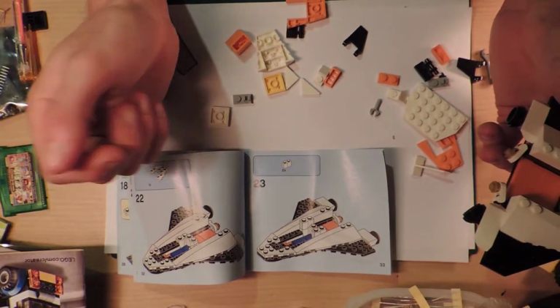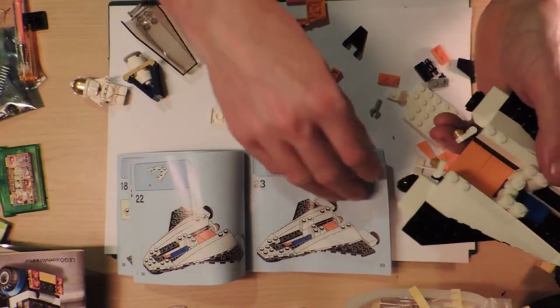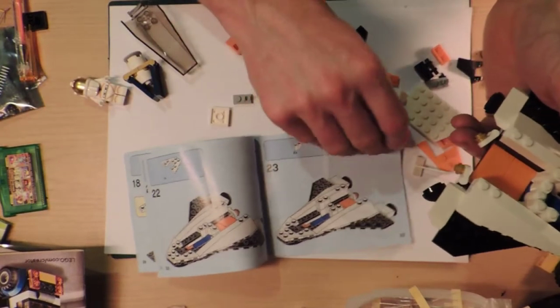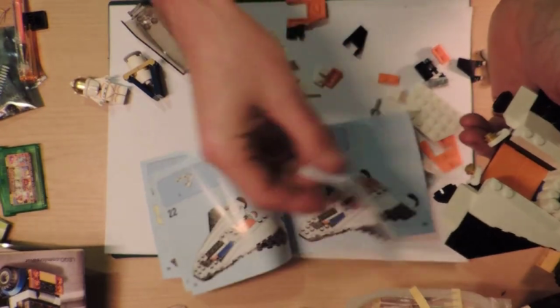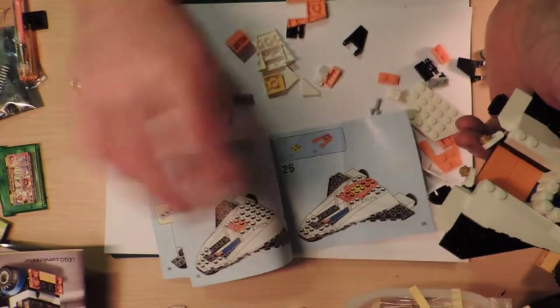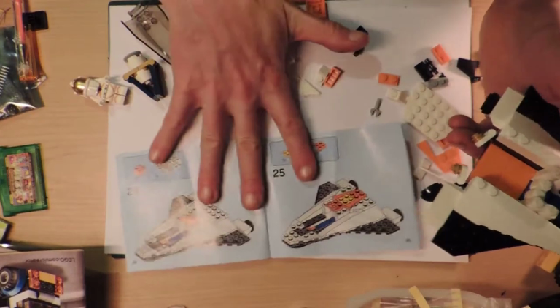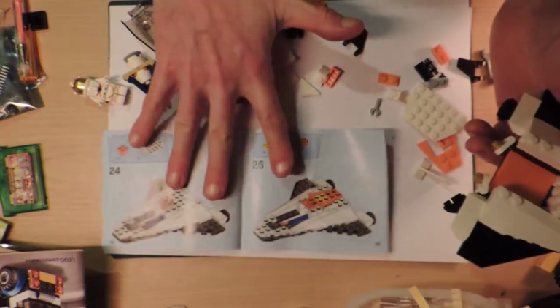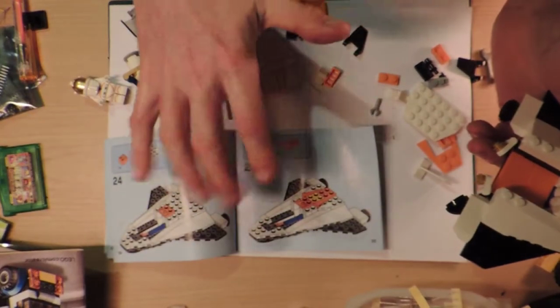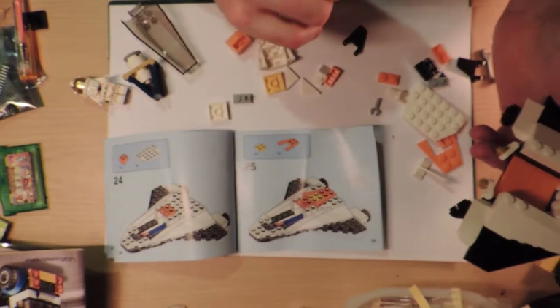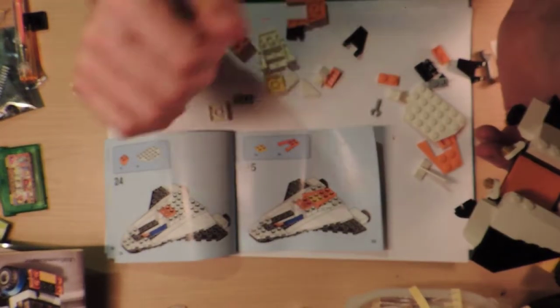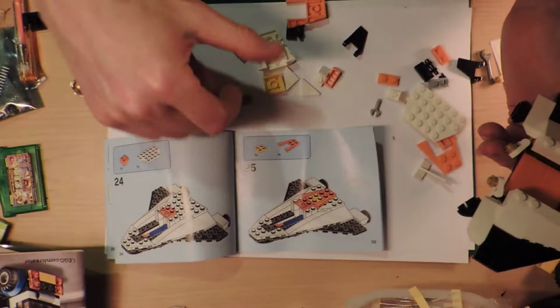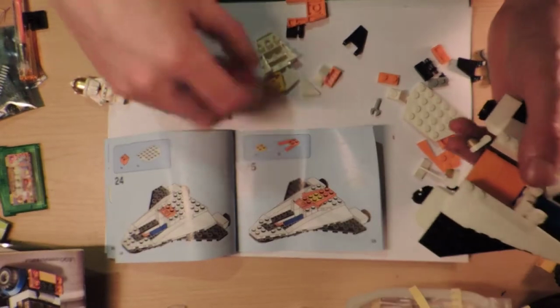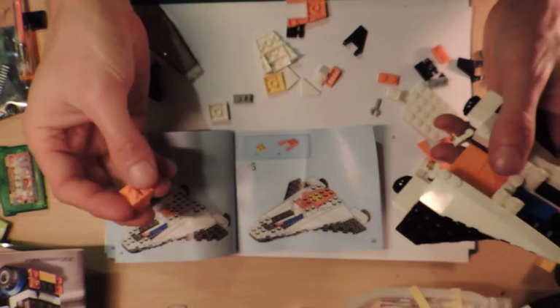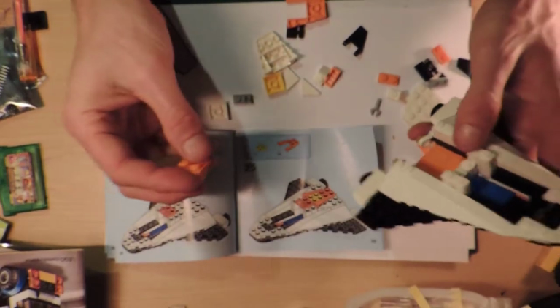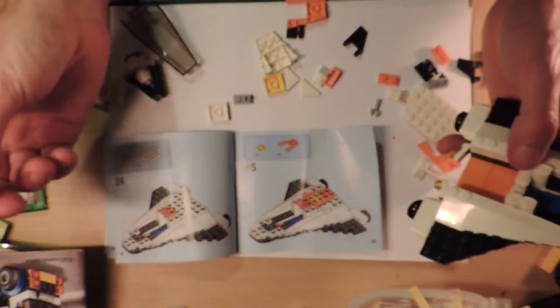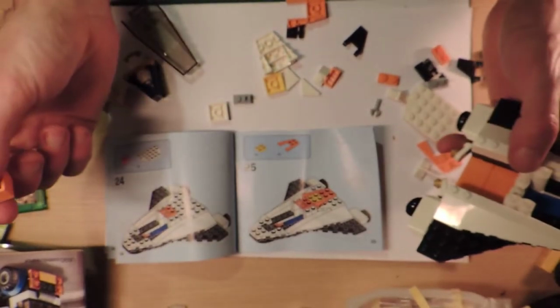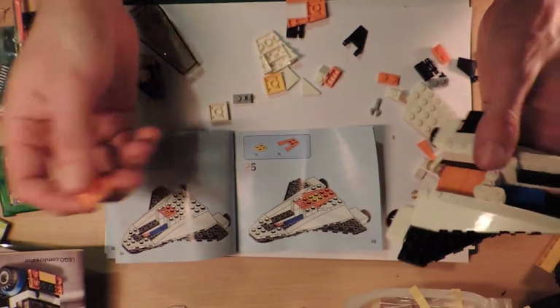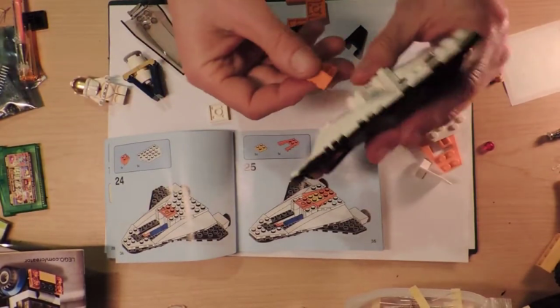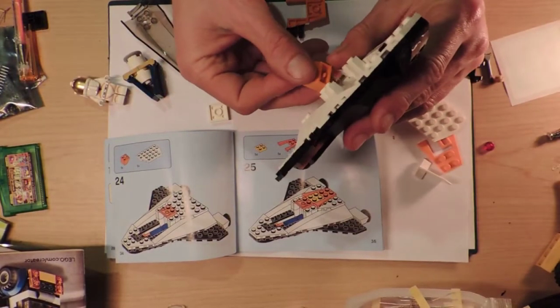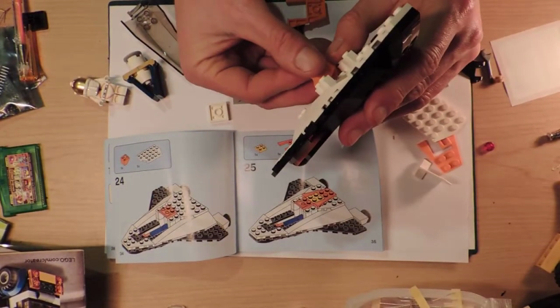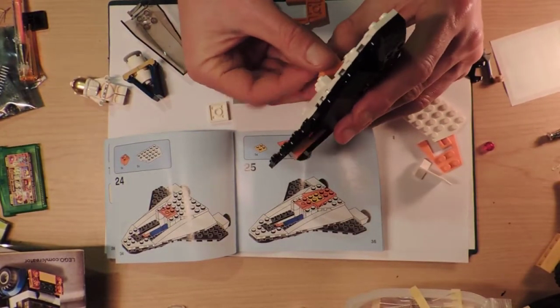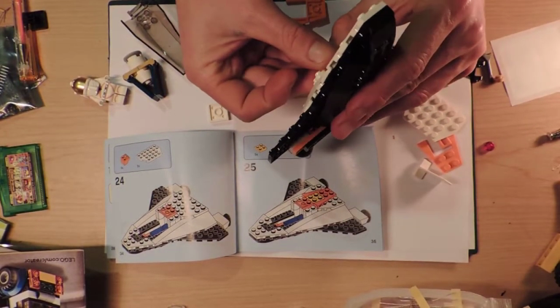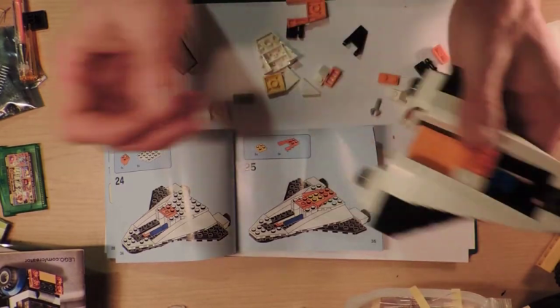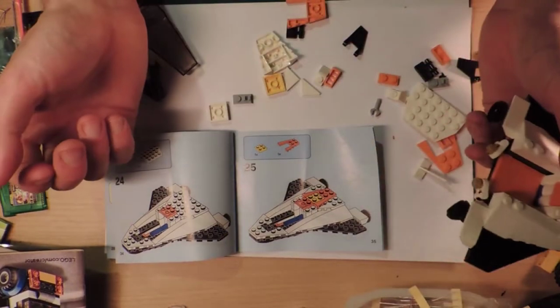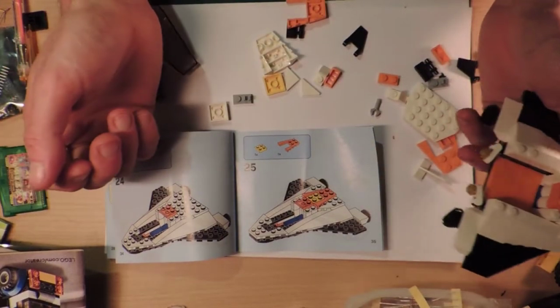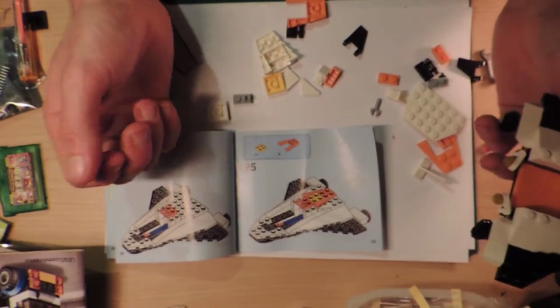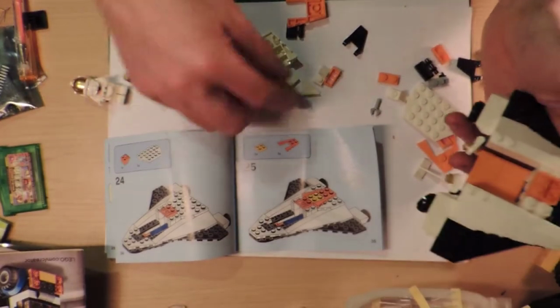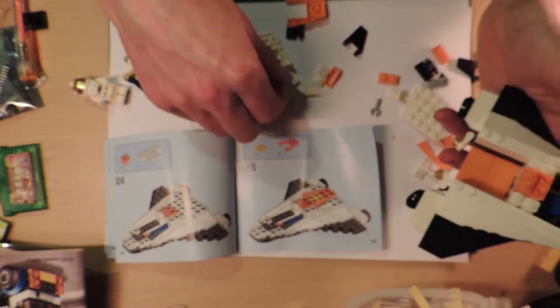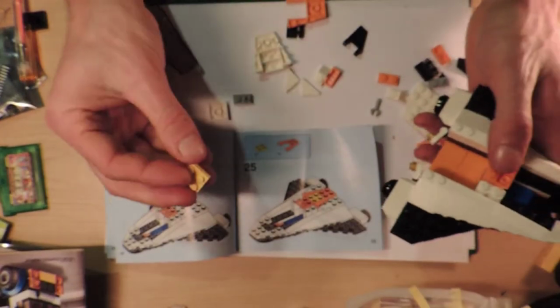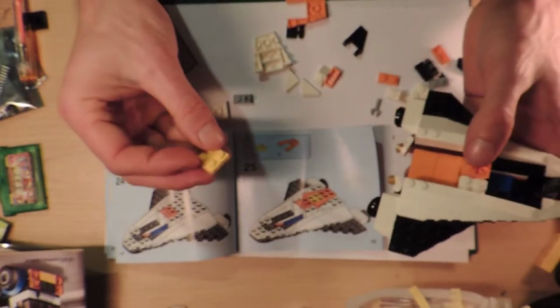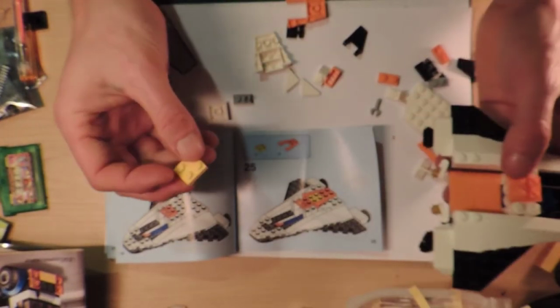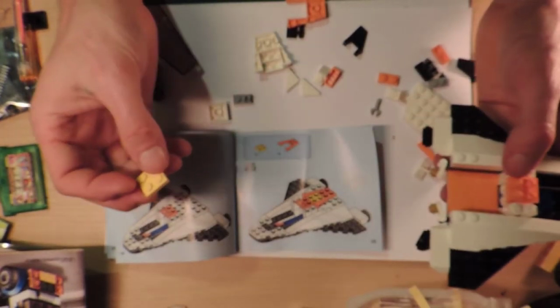I've still got quite a few old Lego sets that I haven't done - to bring out and do again for no reason other than to make content. But that's fun, it's fun to do it again. I enjoy it. That way I can take them out of their box and throw all the pieces in a big plastic container, then throw out the box that's just sitting there doing nothing.